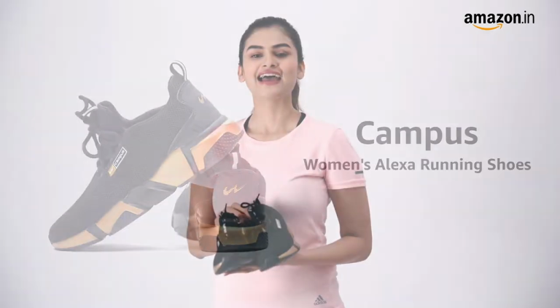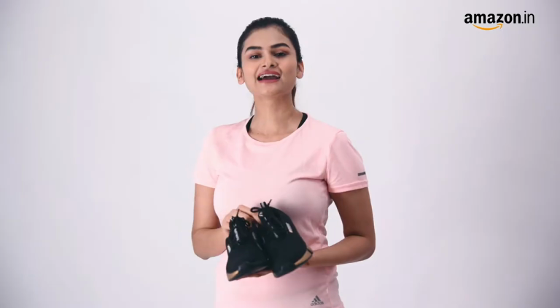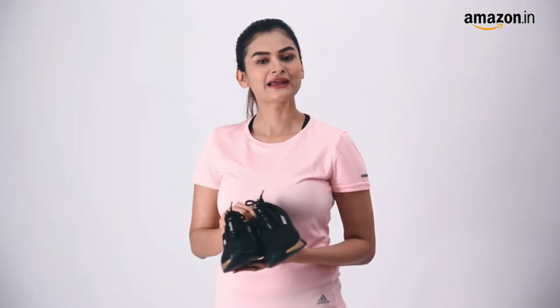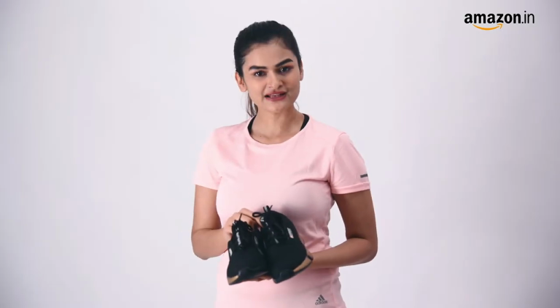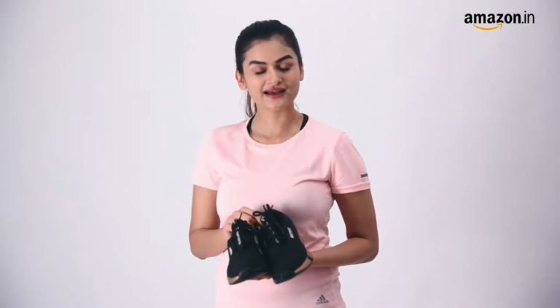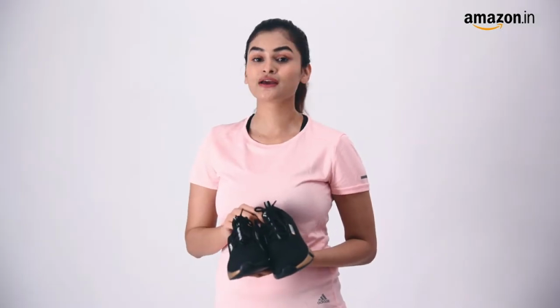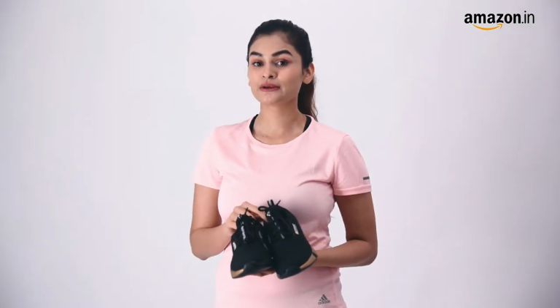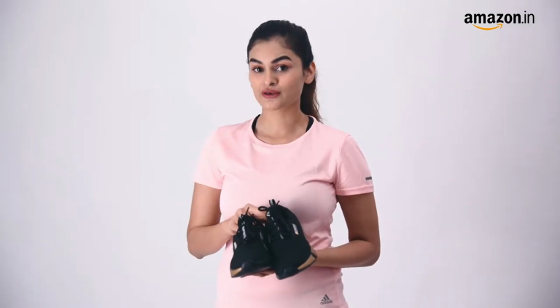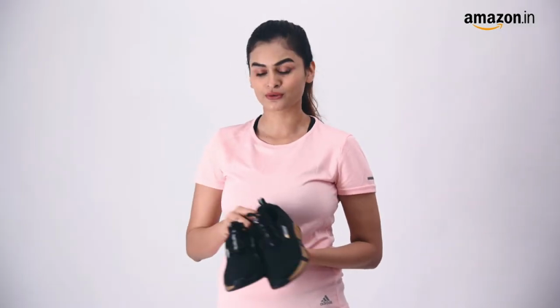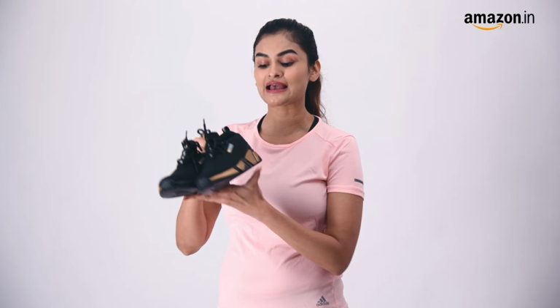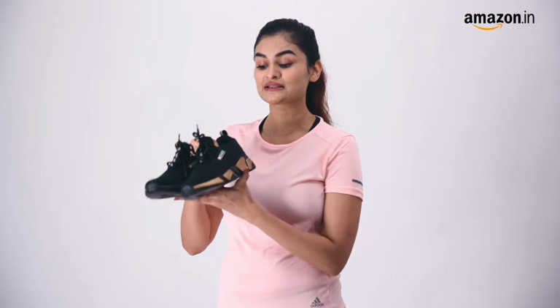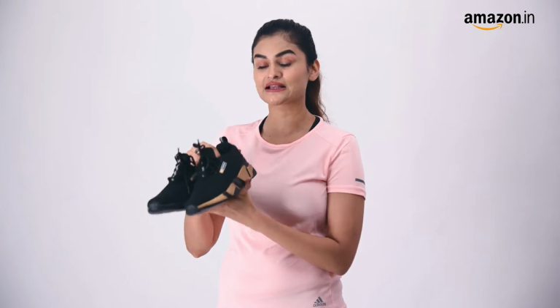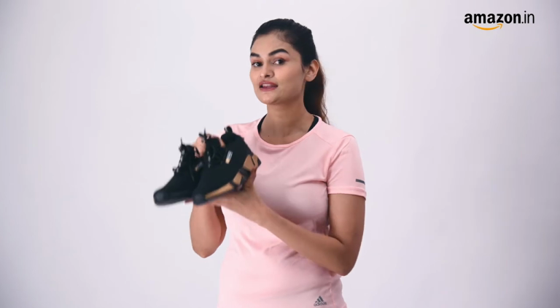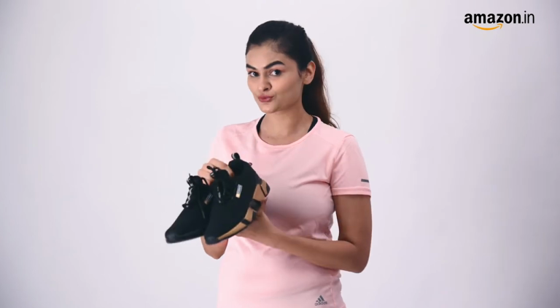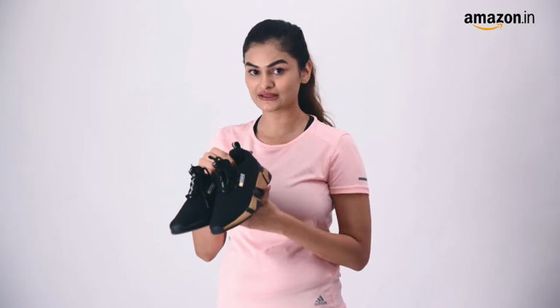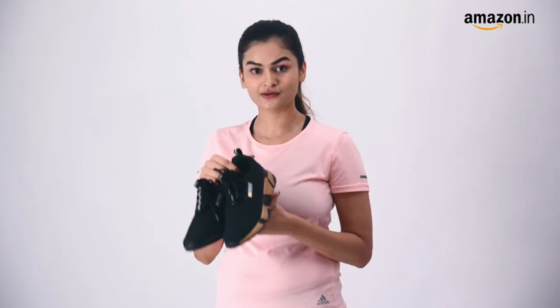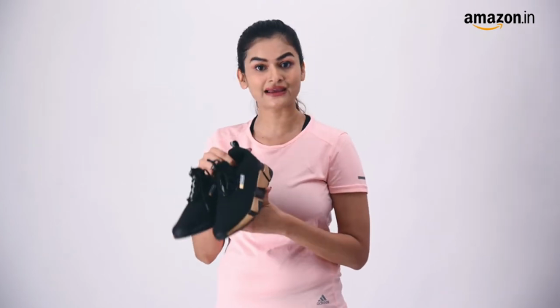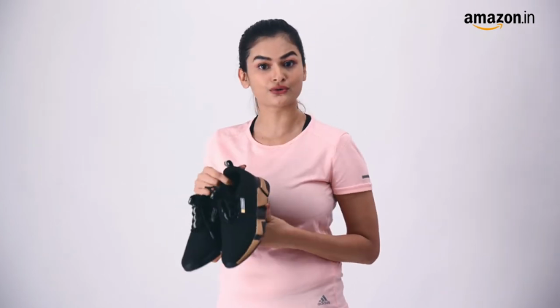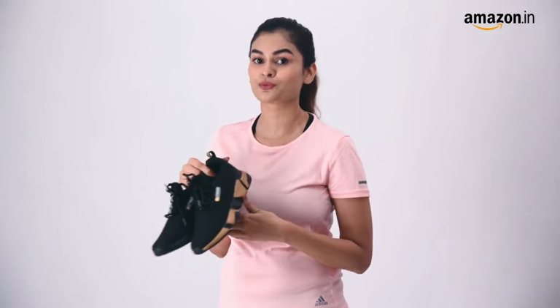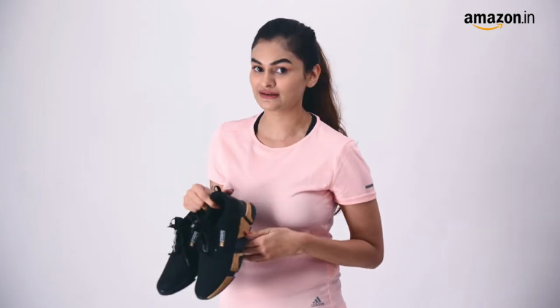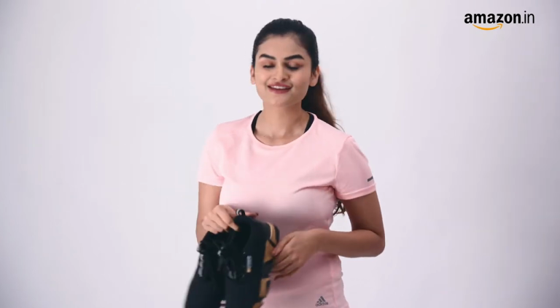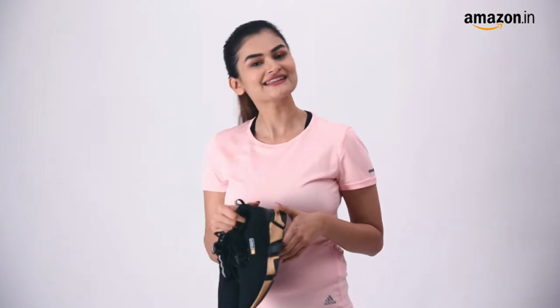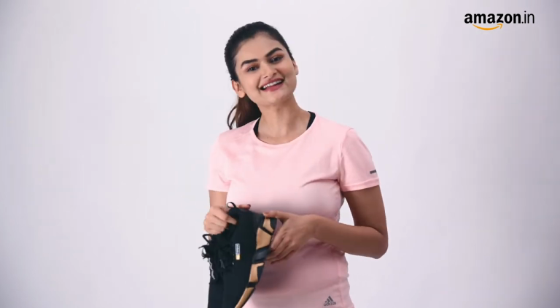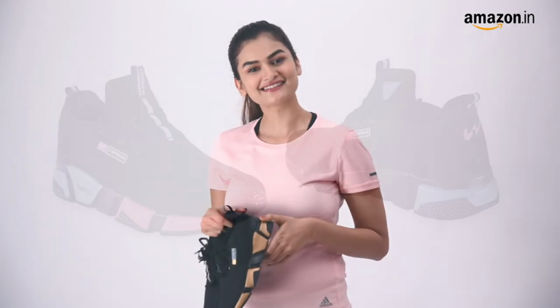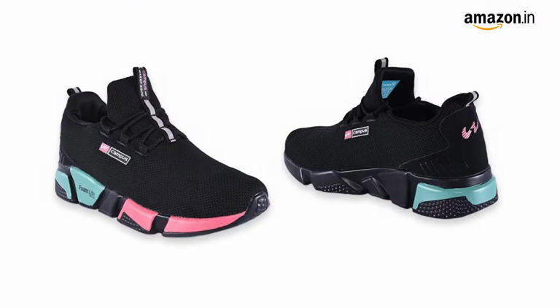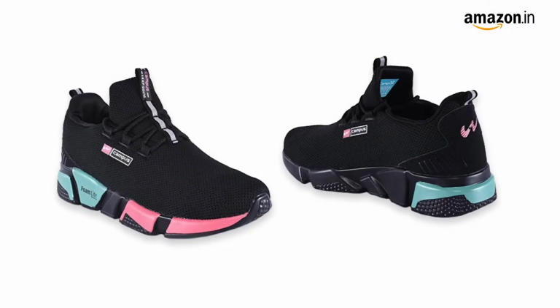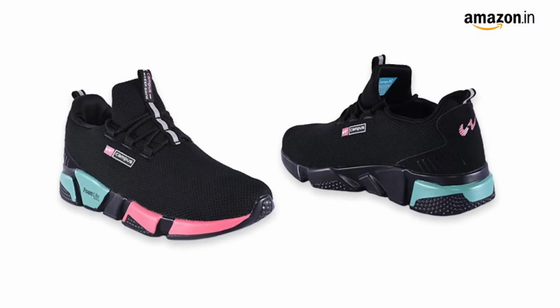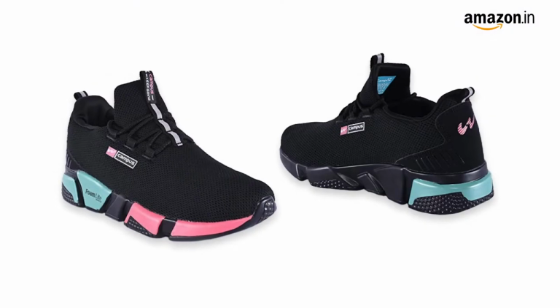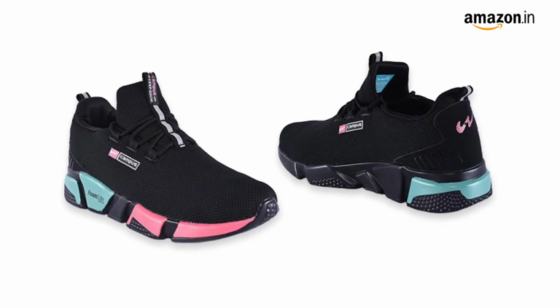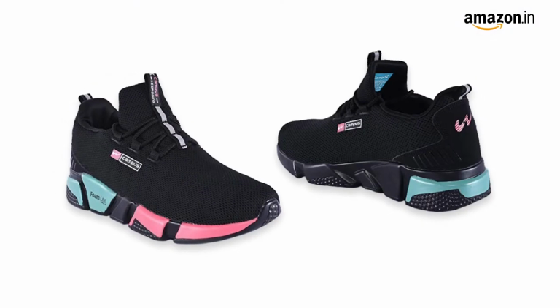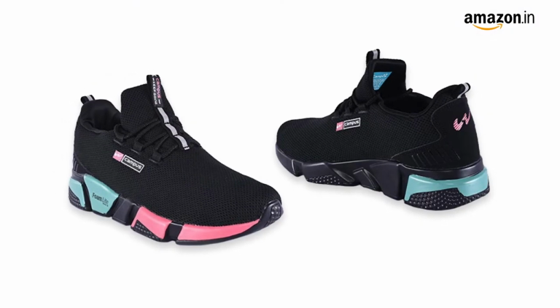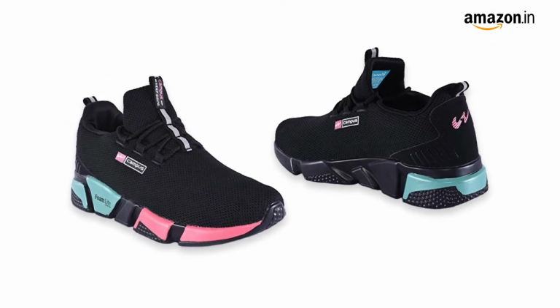Hi guys, my name is Harita and today I'm going to be talking about these Campus Alexa running shoes in the color black and gold for women. So let's get started. Also available in black and rani color.